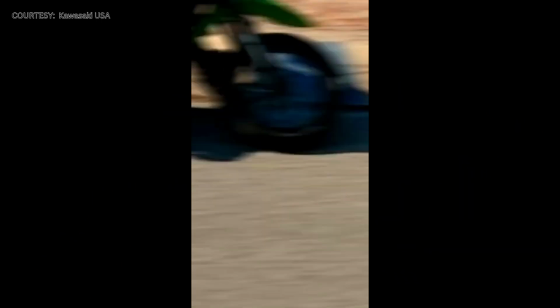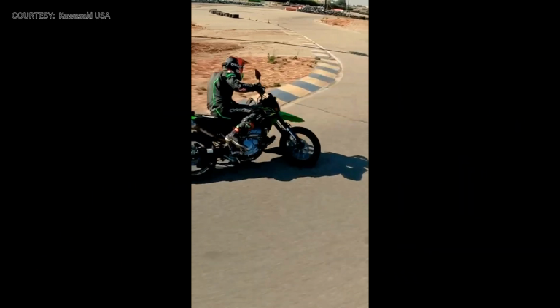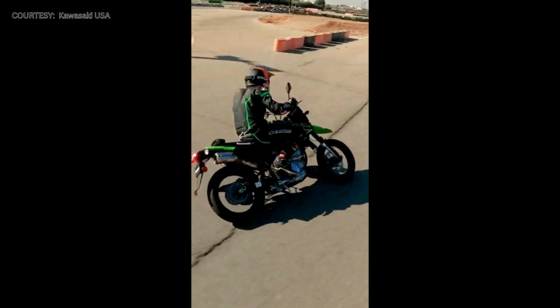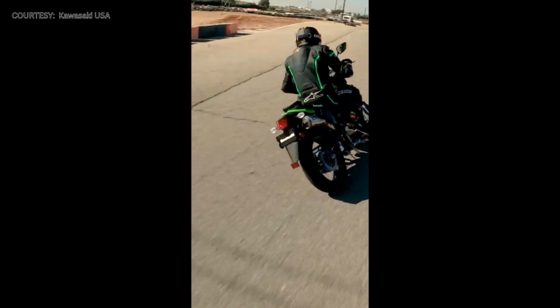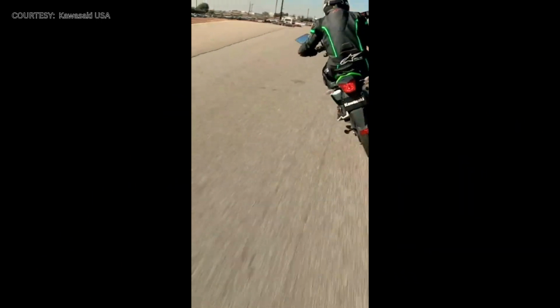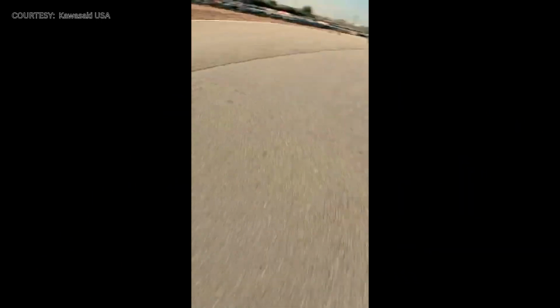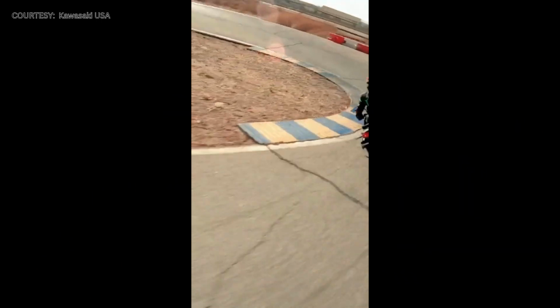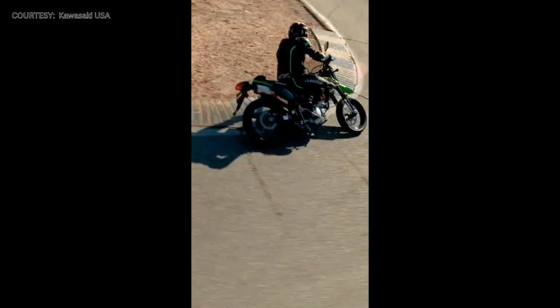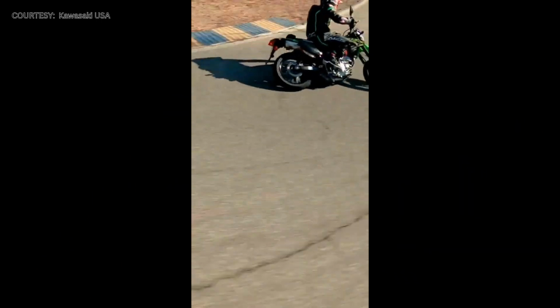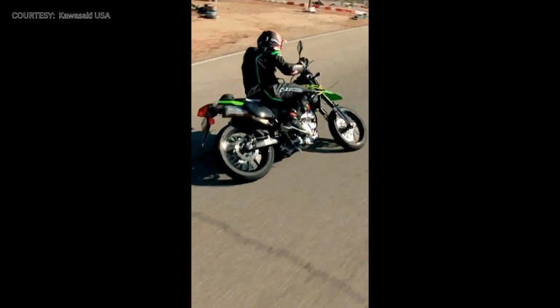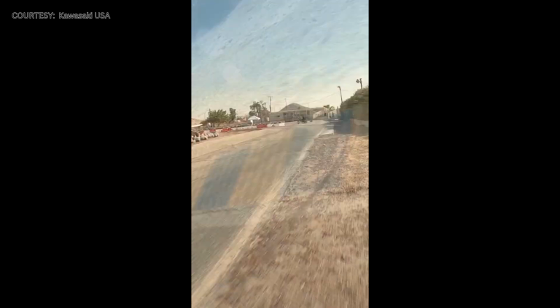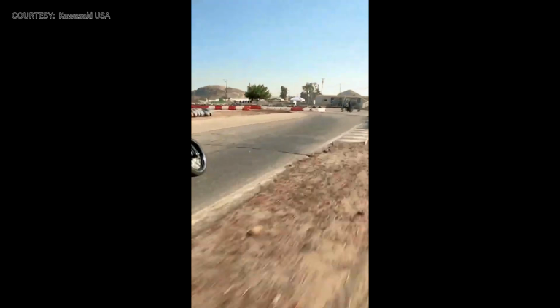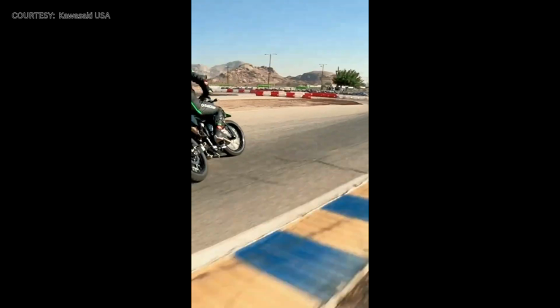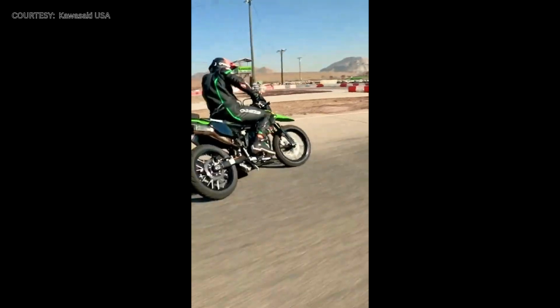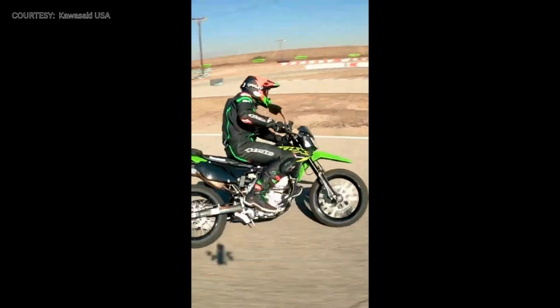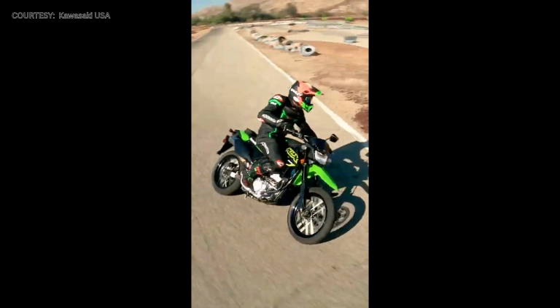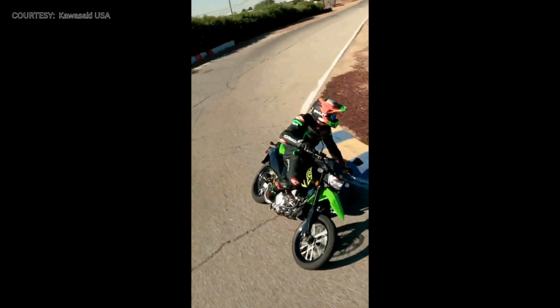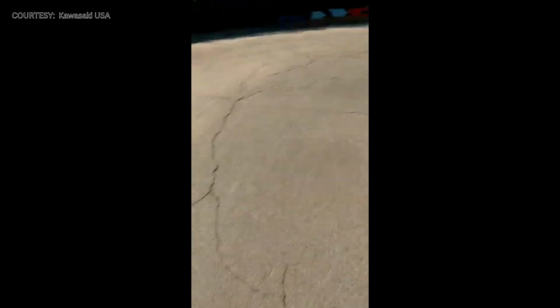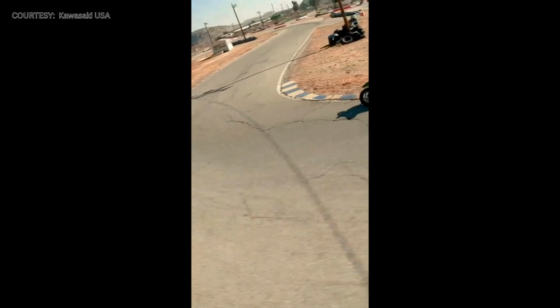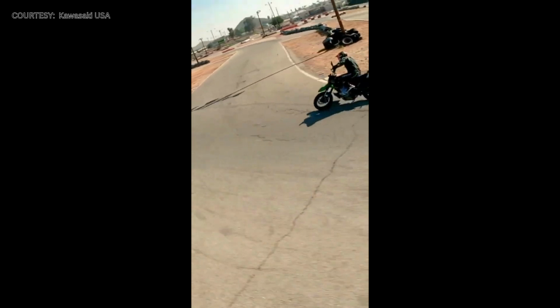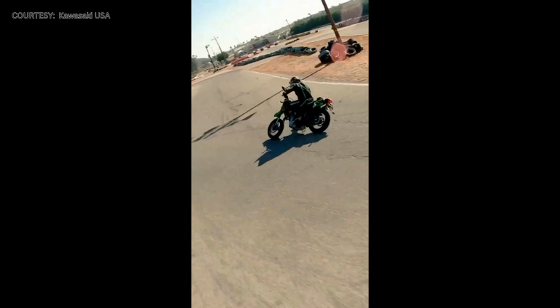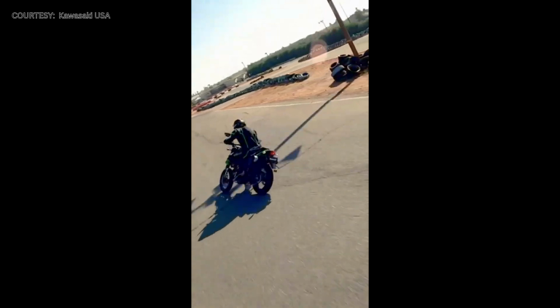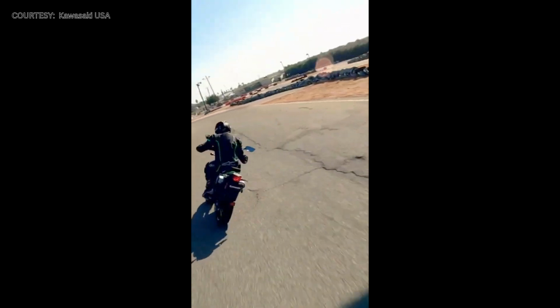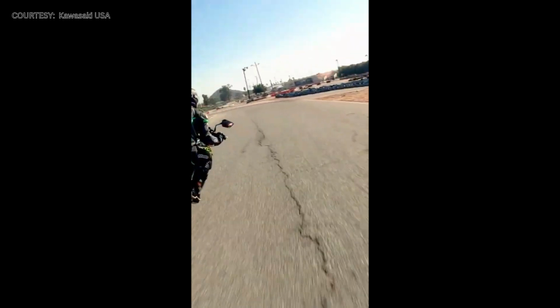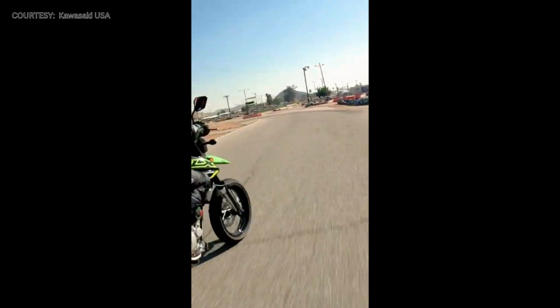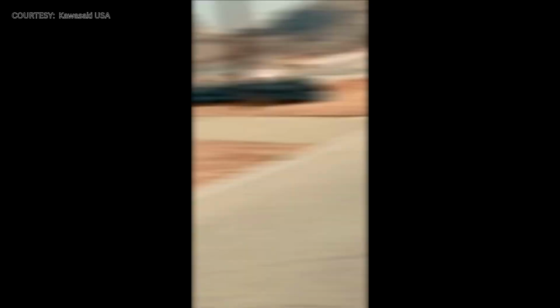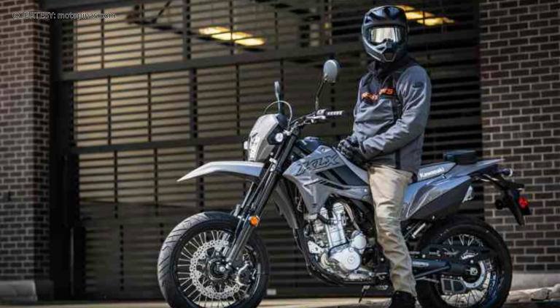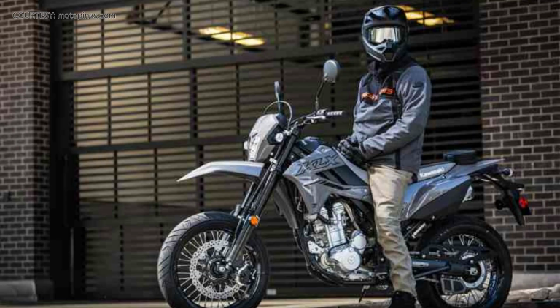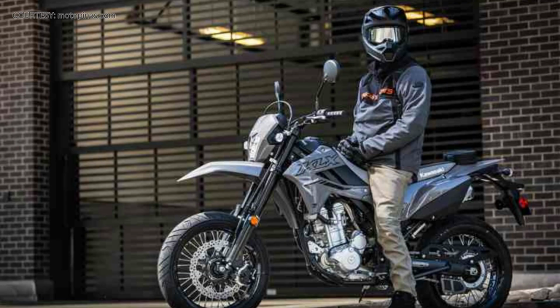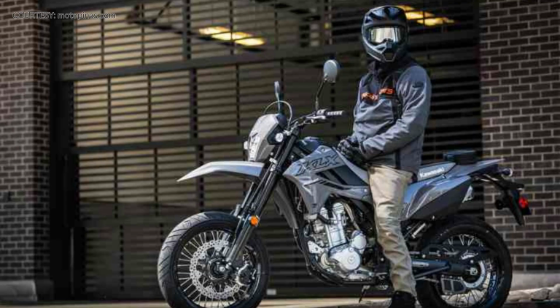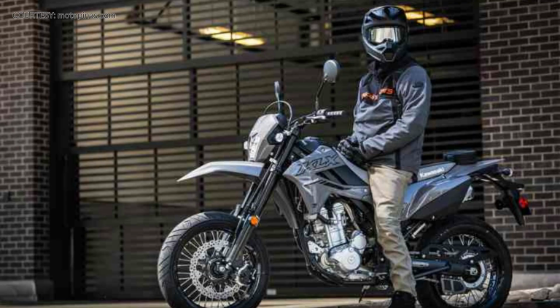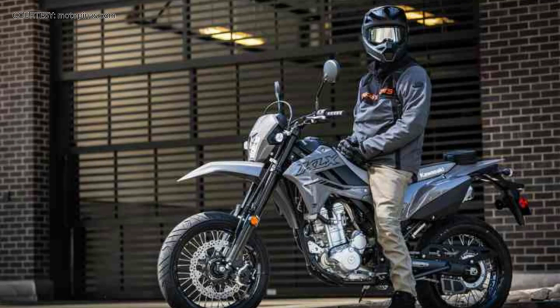The KLX 300 R Enduro bike, launched in 2020, is the direct ancestor of the current KLX 300 SM in the Philippine market. The same powerful engine powers it — a liquid-cooled, fuel-injected engine with a 6-speed wide-ratio transmission.